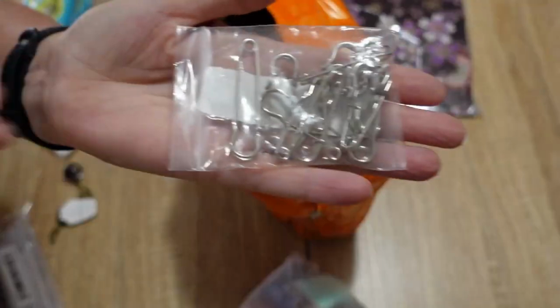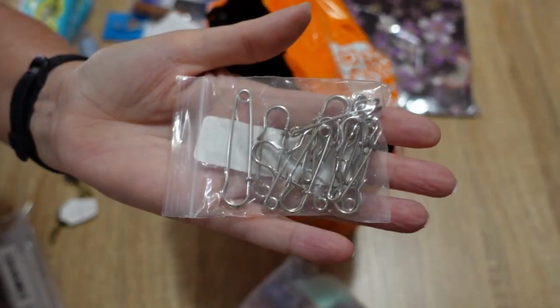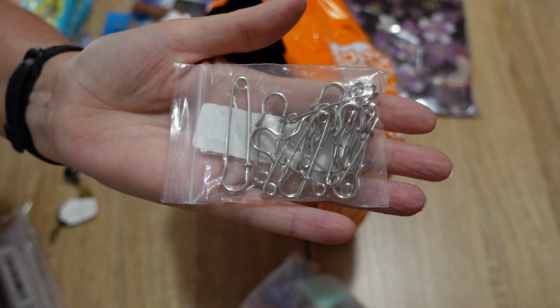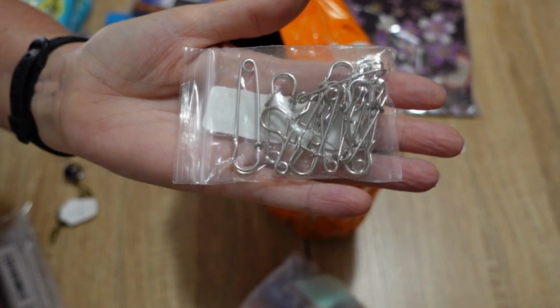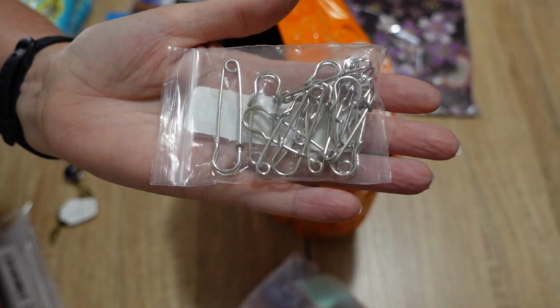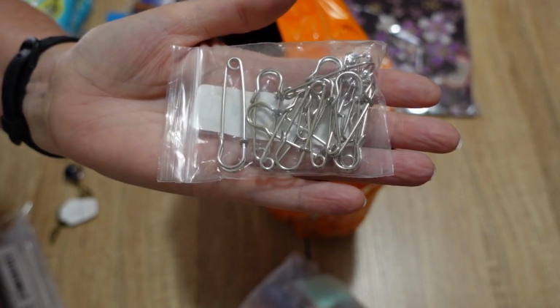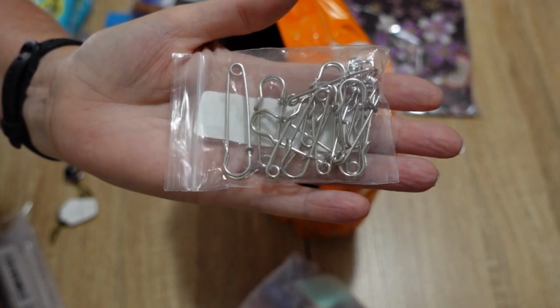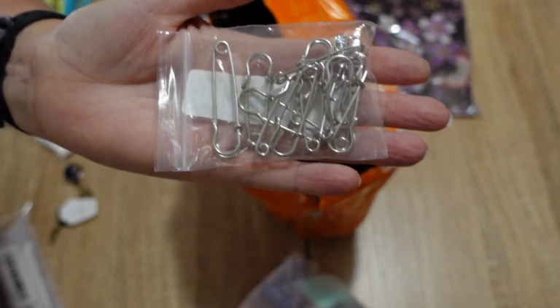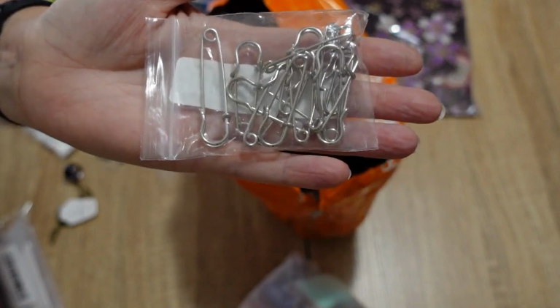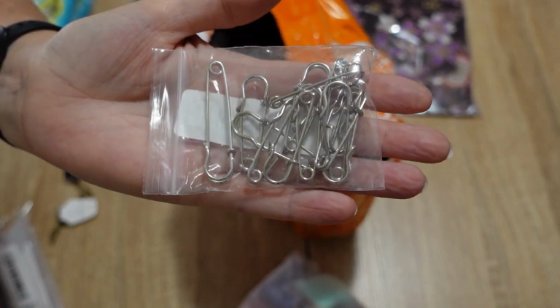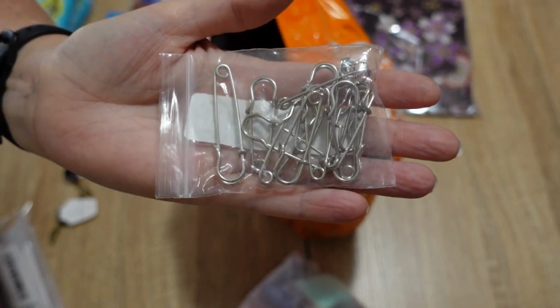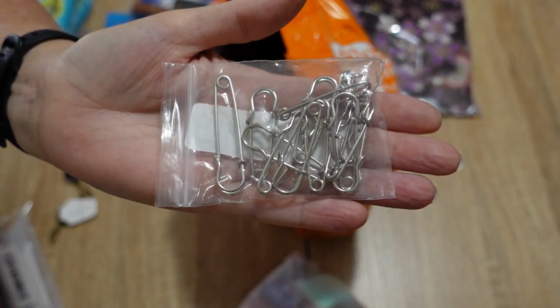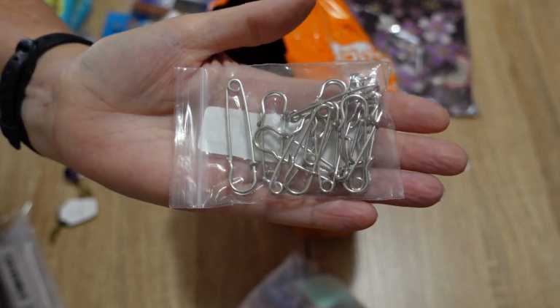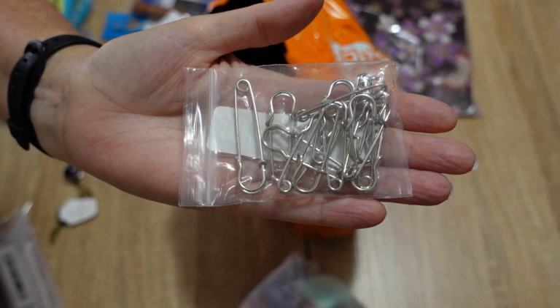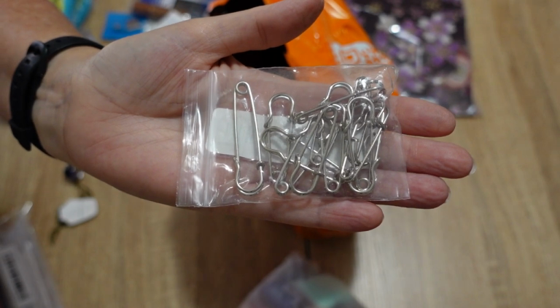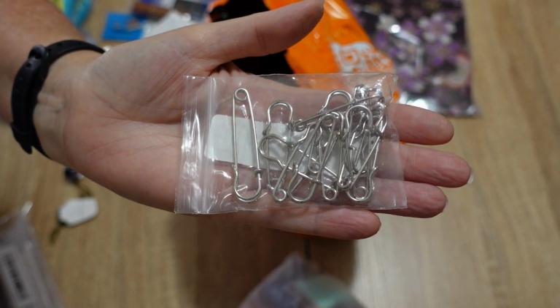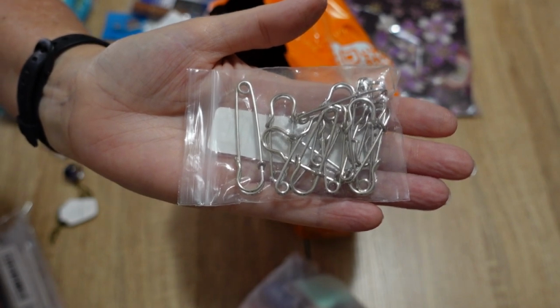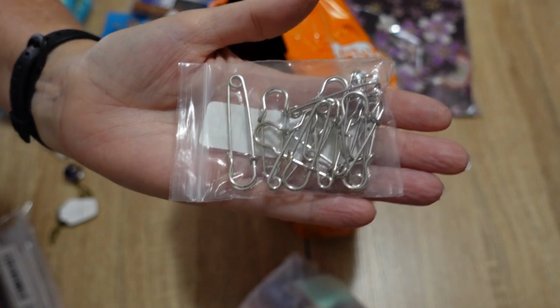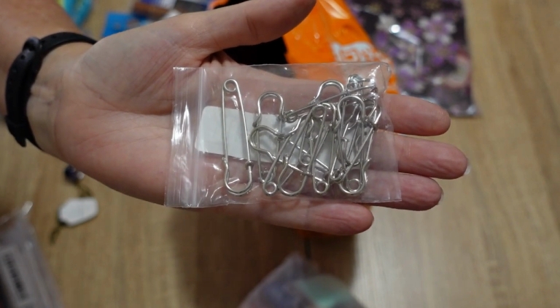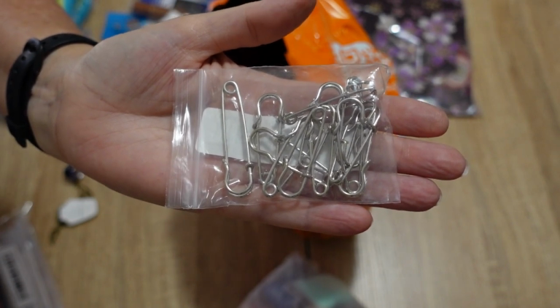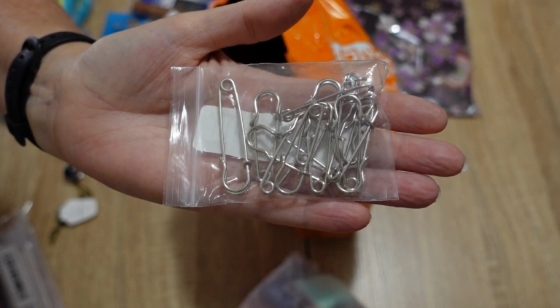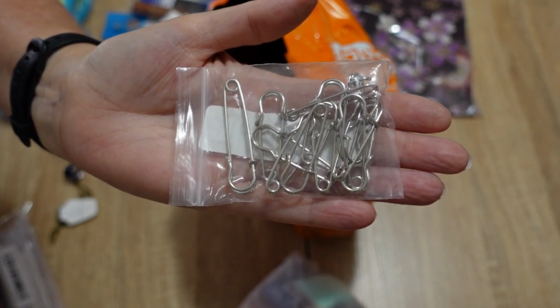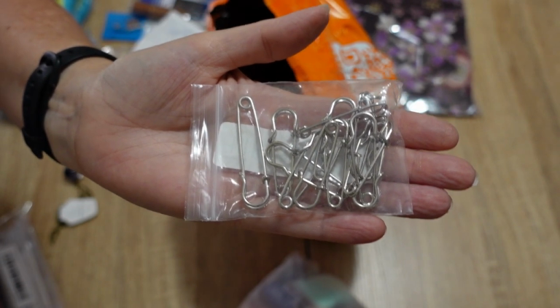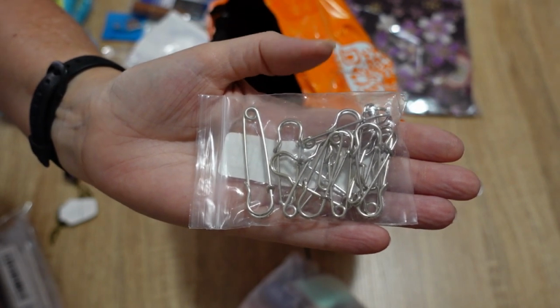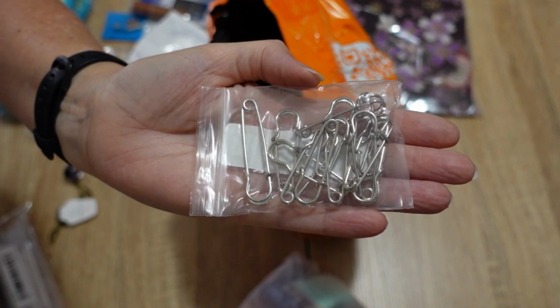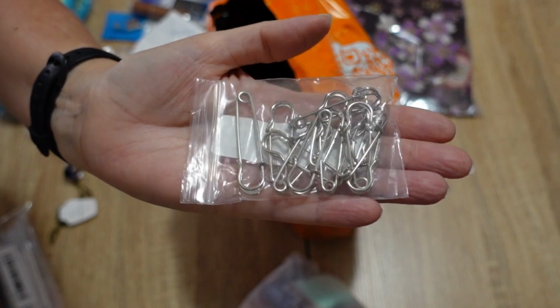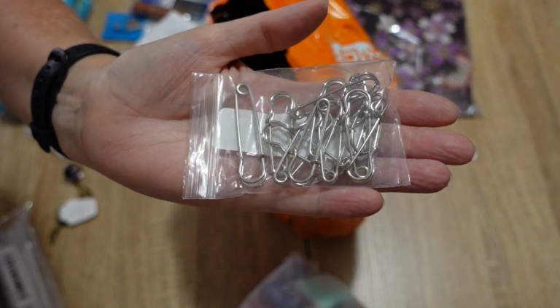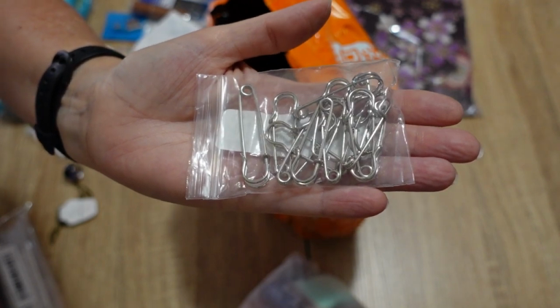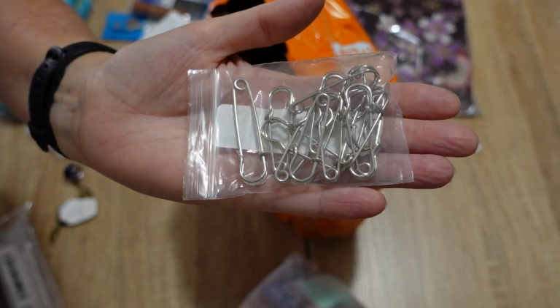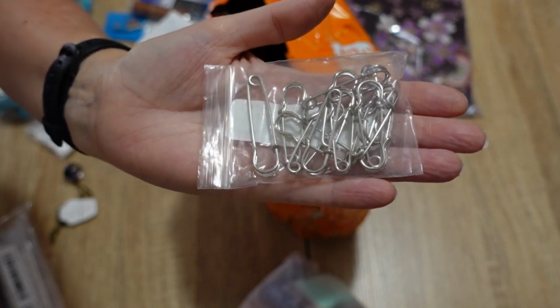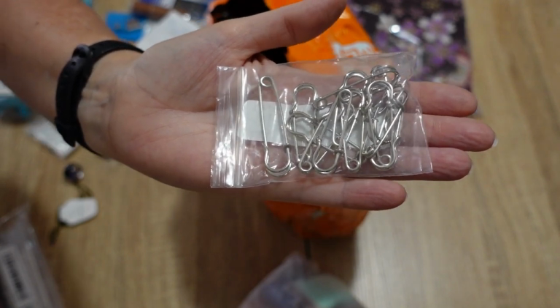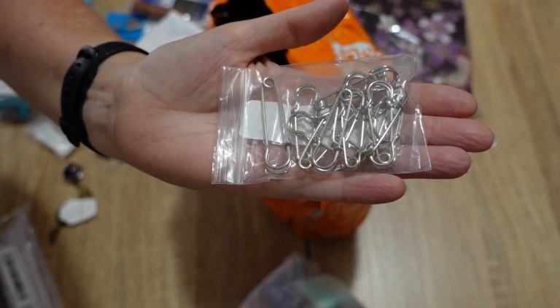This is a set of shawl pins that I purchased. They sell them on the website specifically to be used to make brooches, to hang charms and things off, and to wear as a brooch, but I have bought them primarily as shawl pins.